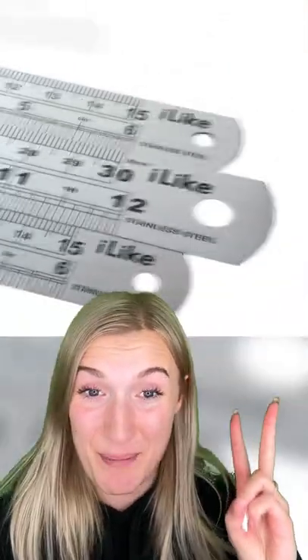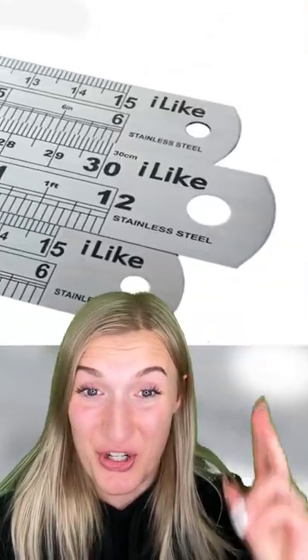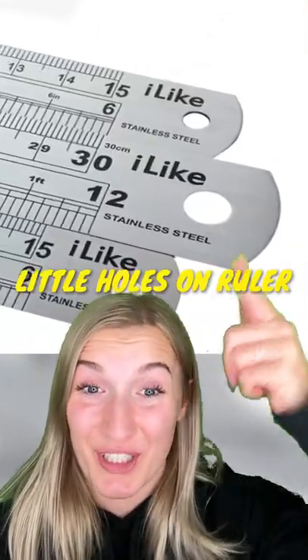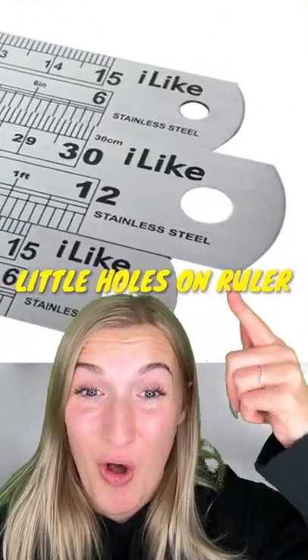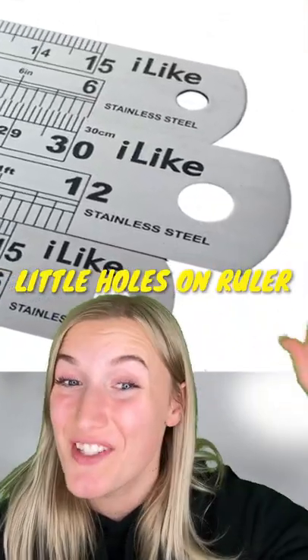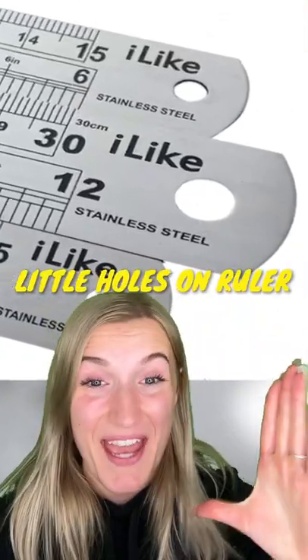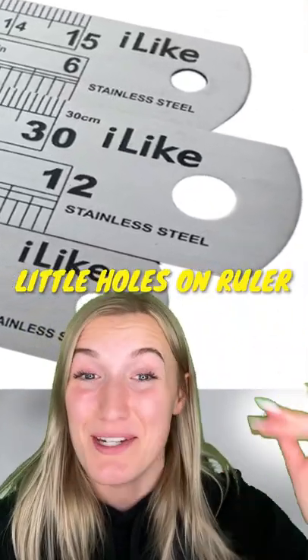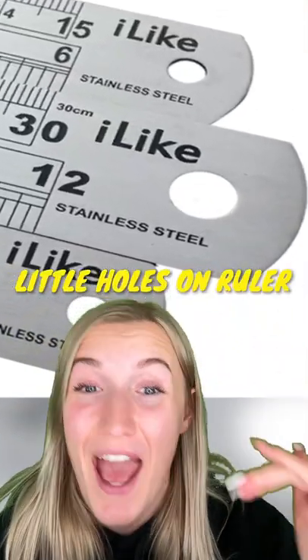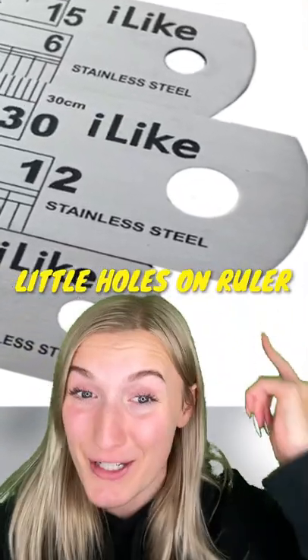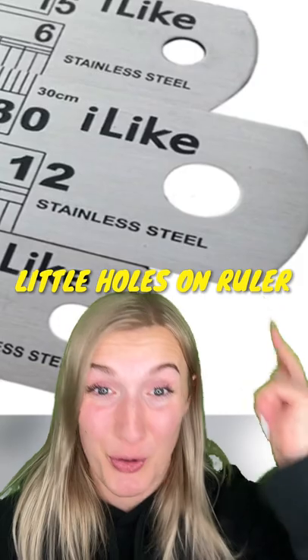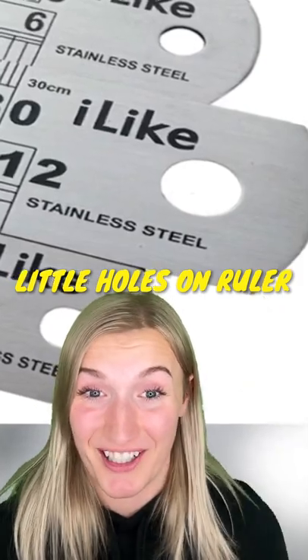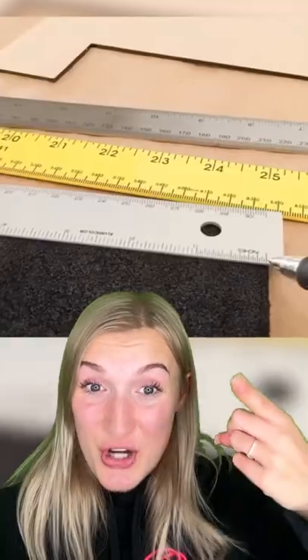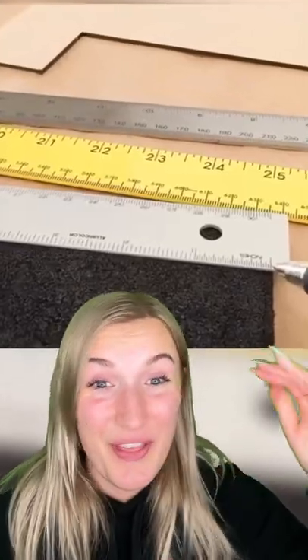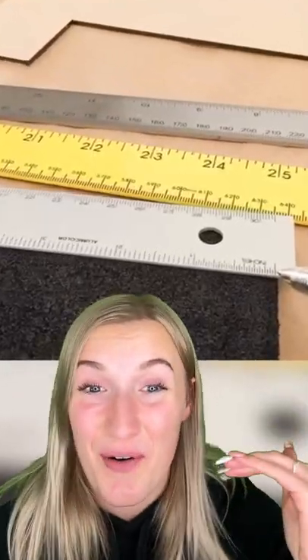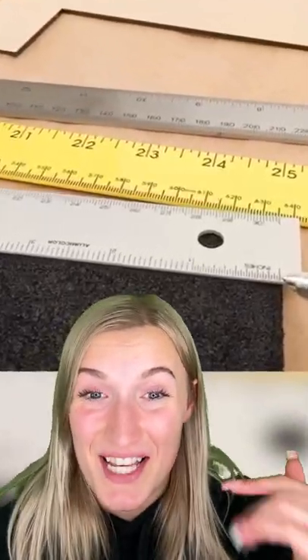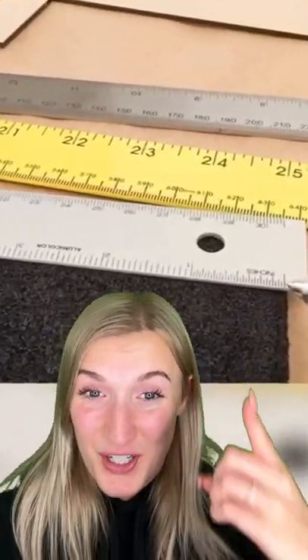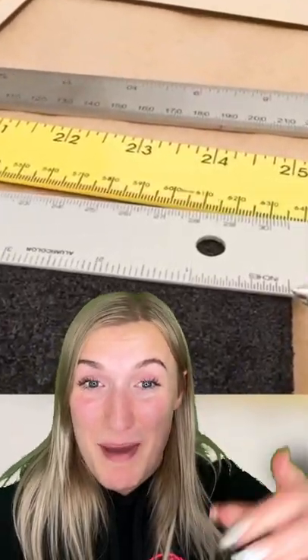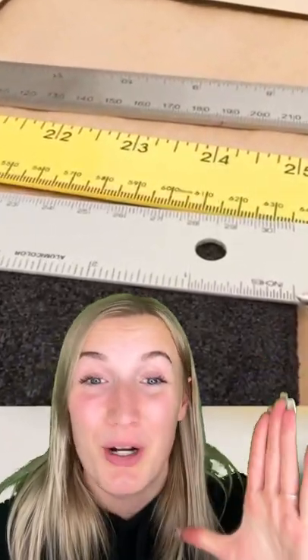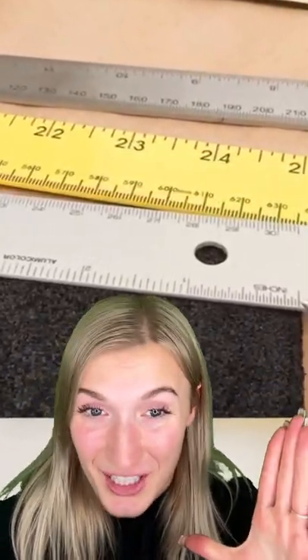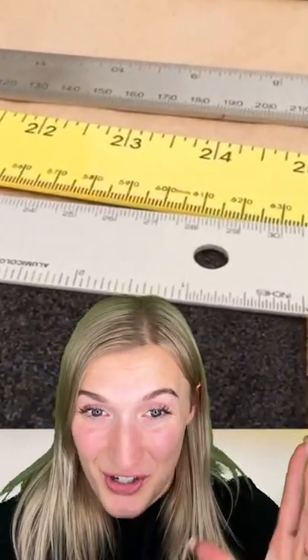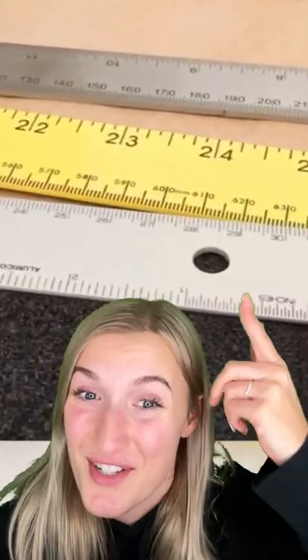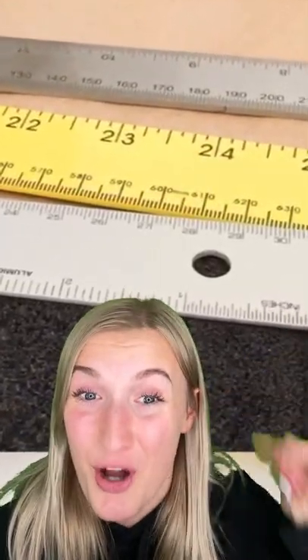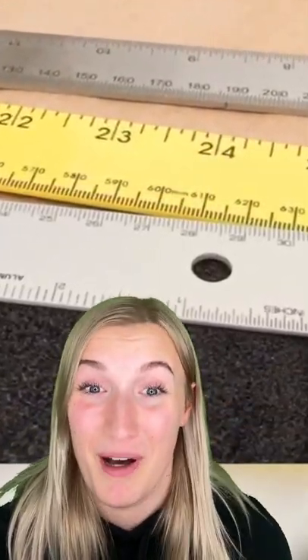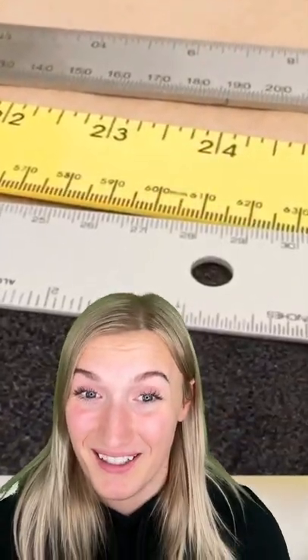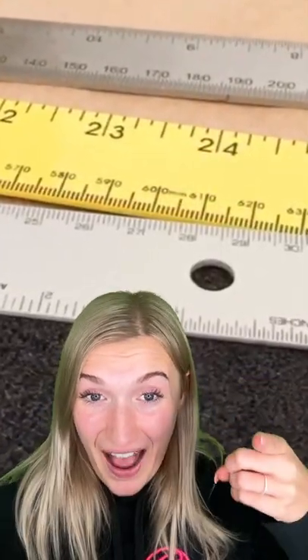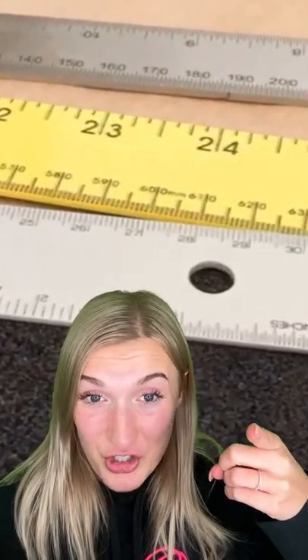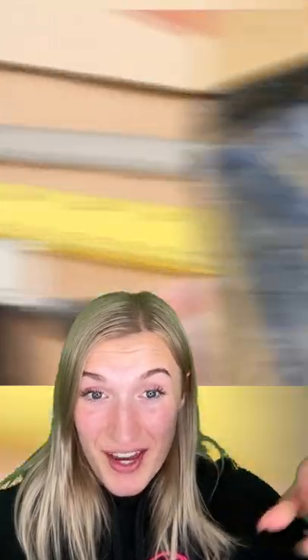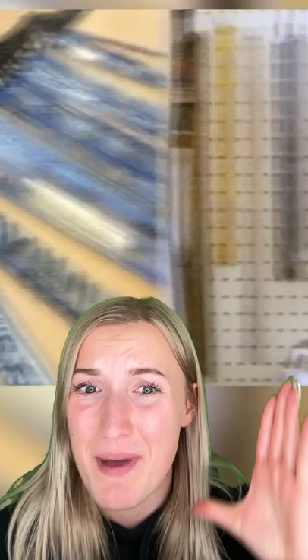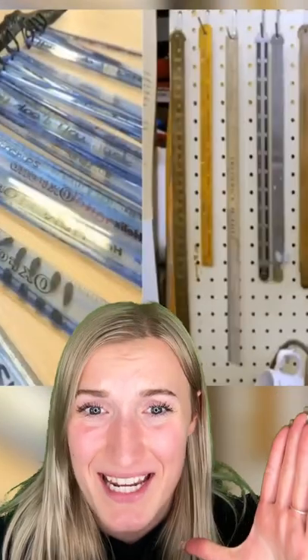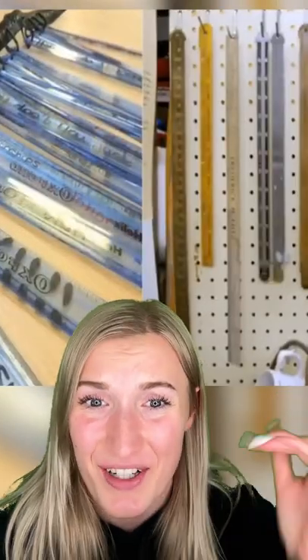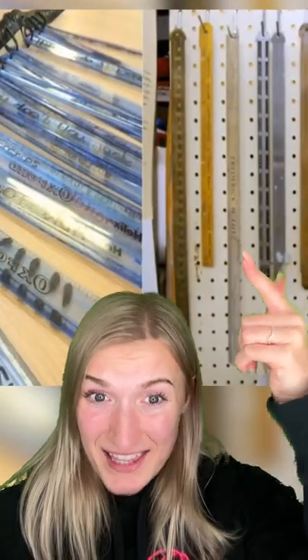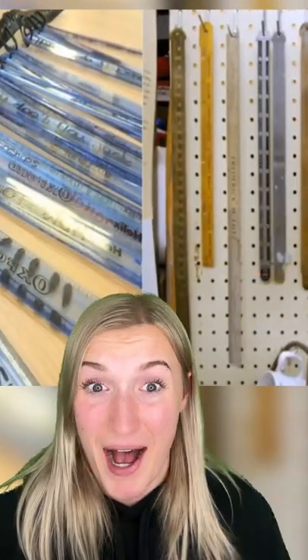Number two, the little holes at the end of every ruler. They don't exist for you to make perfect little circles in your notebook — they're actually there to make it easier to hang them up.